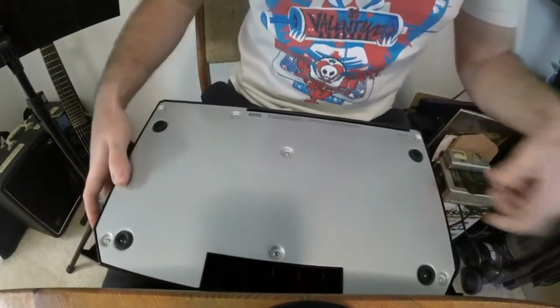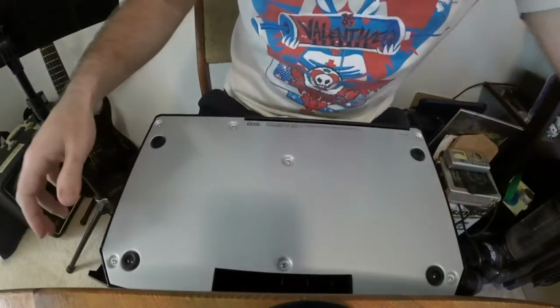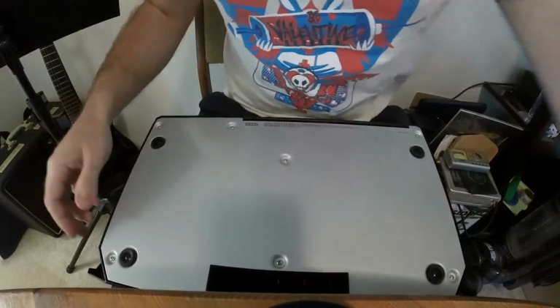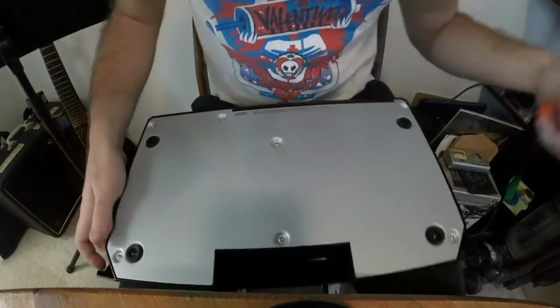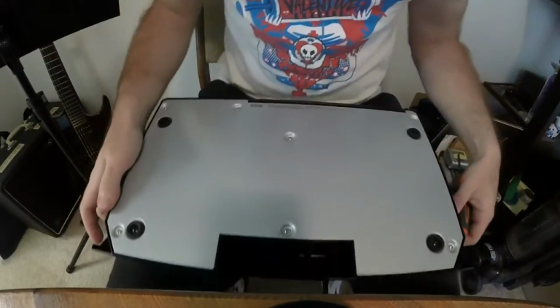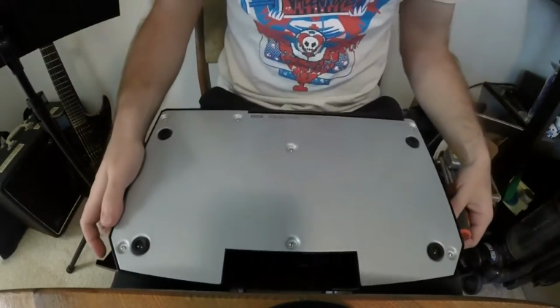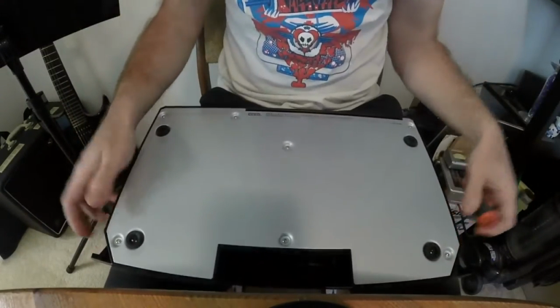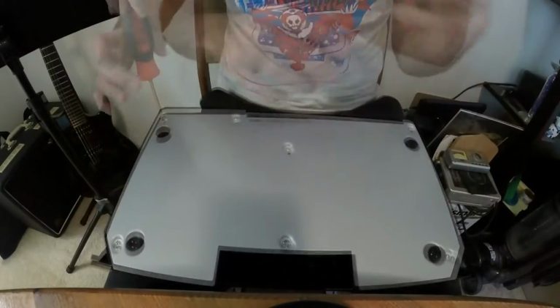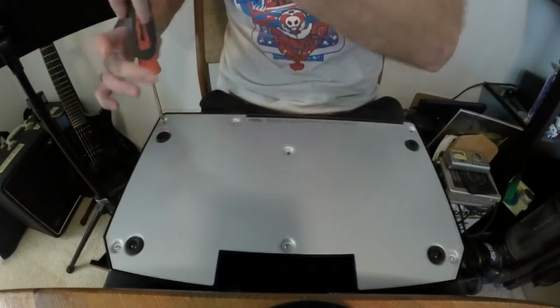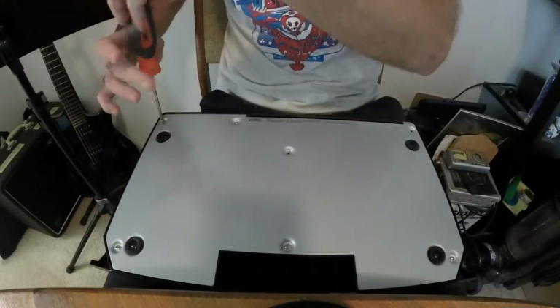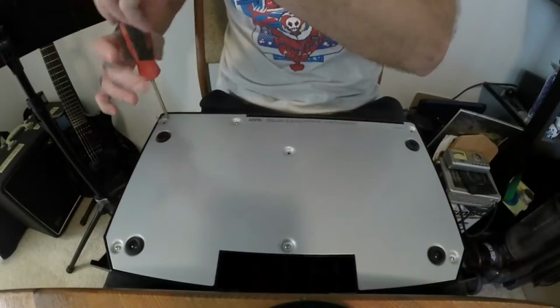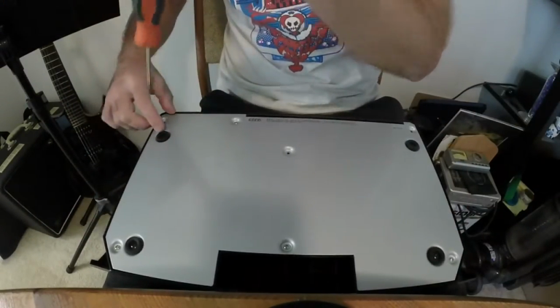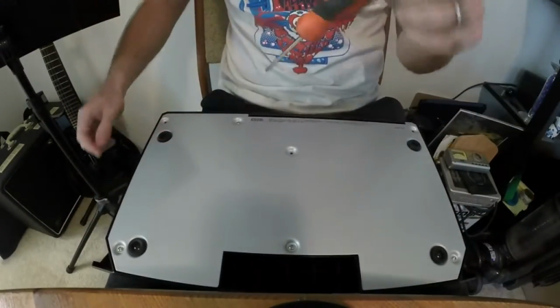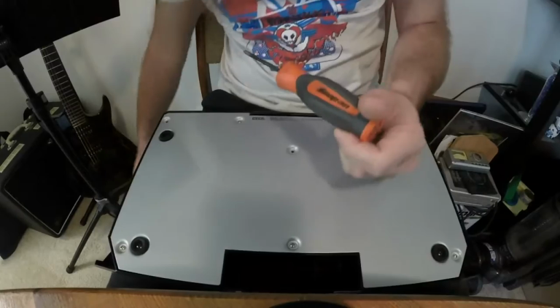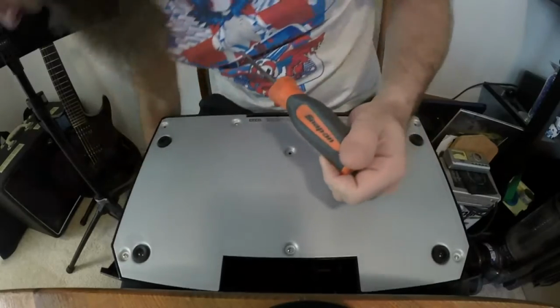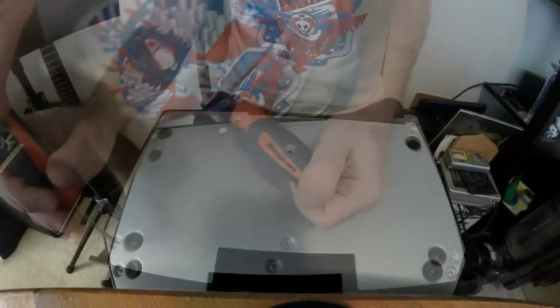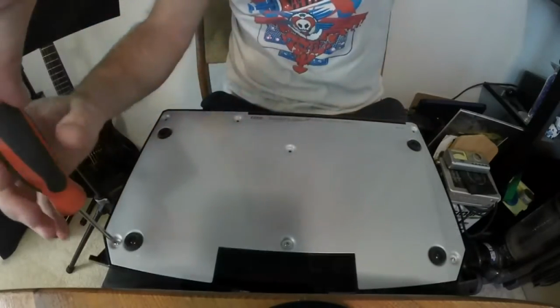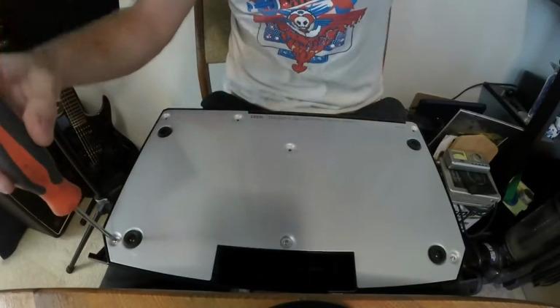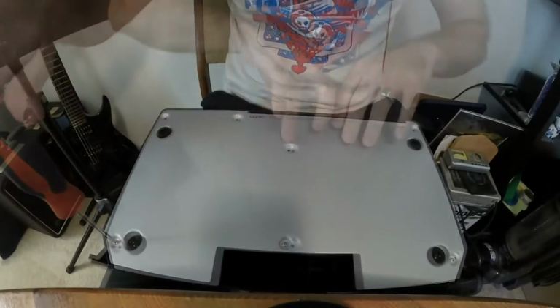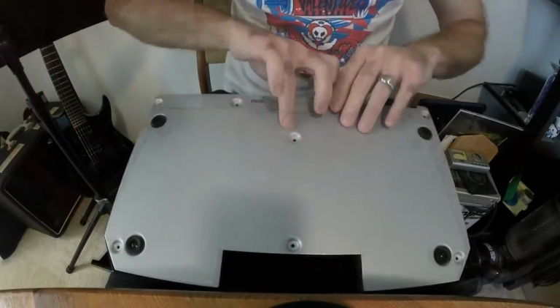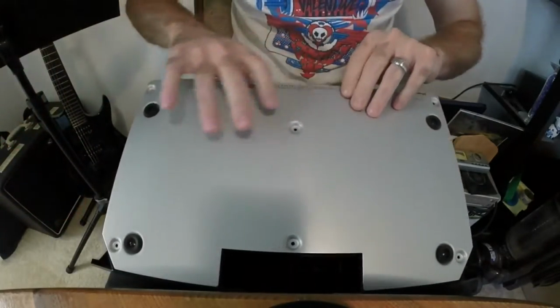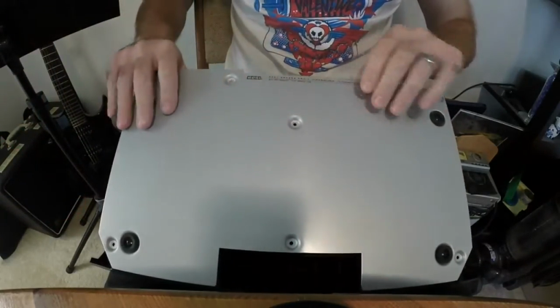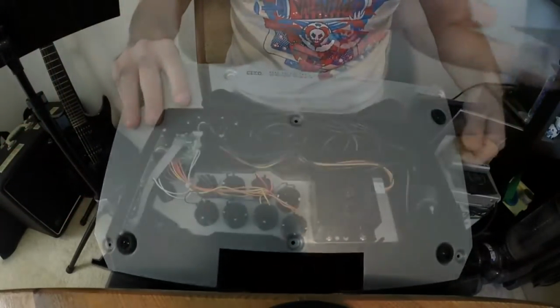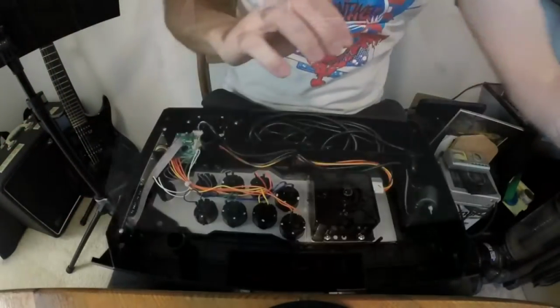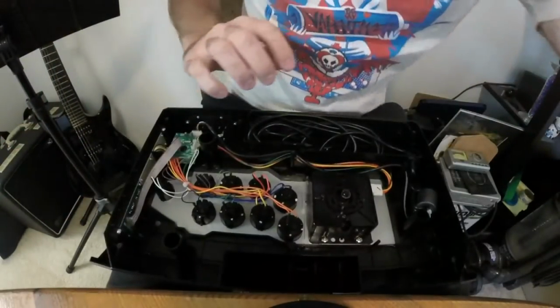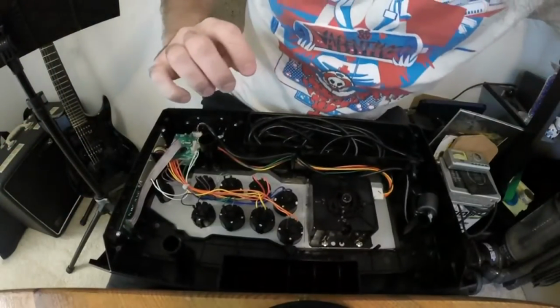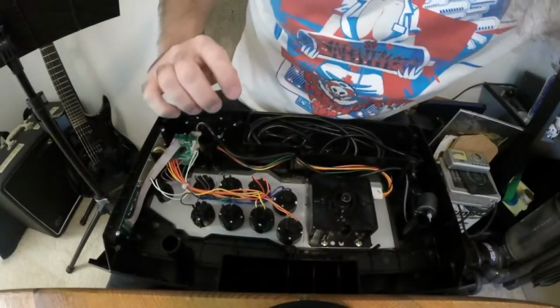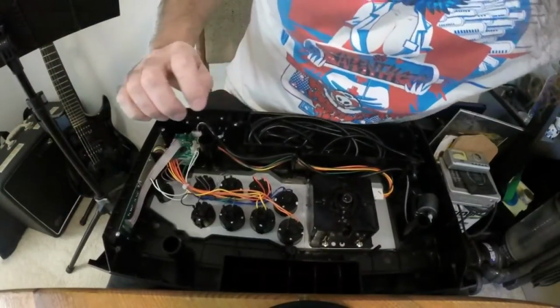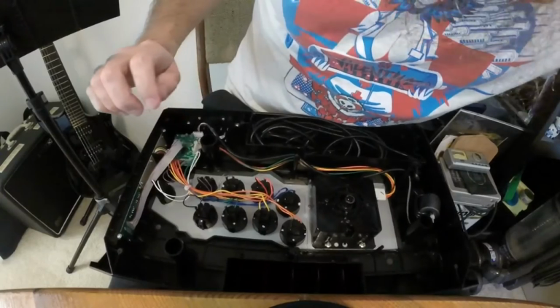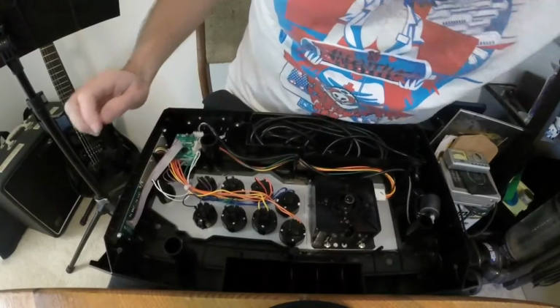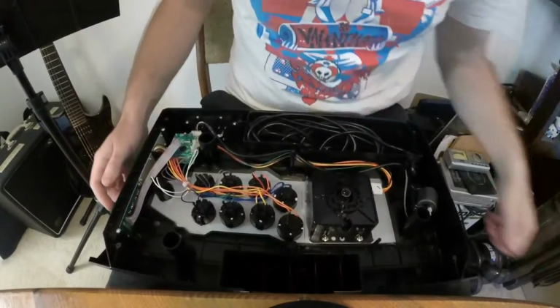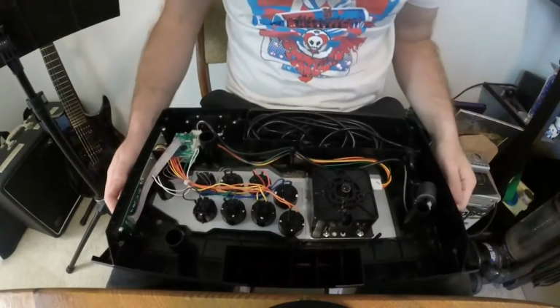Step one is to remove the bottom plate. You will need to remove the warranty sticker to reveal all seven screws. Remove the plate and reveal the insides of the fight stick.